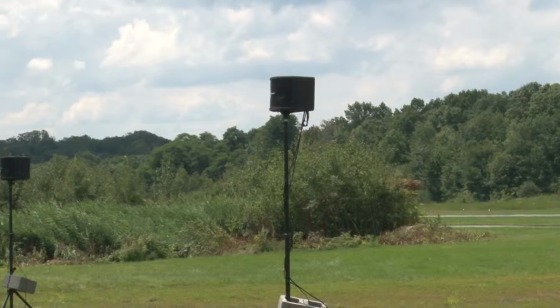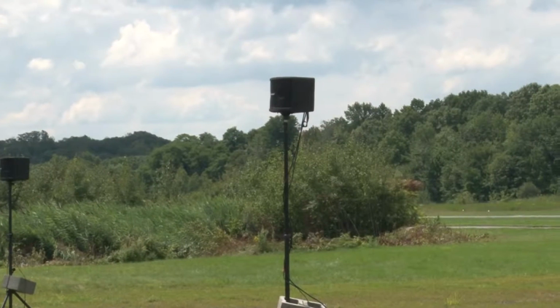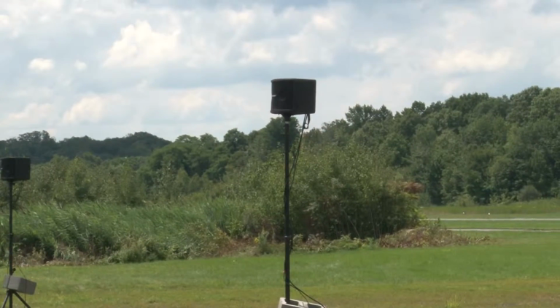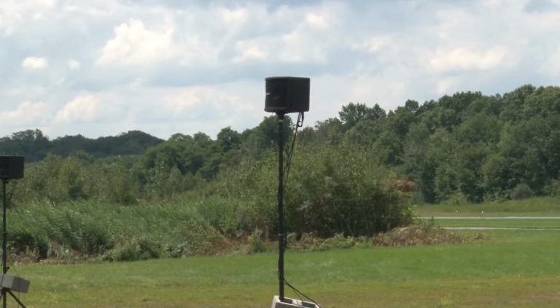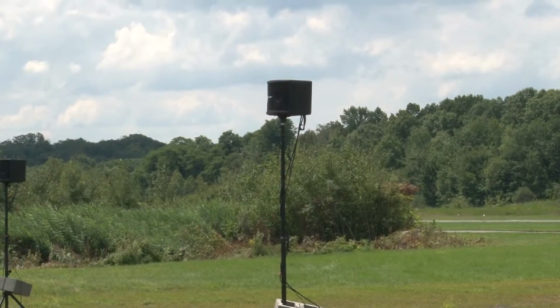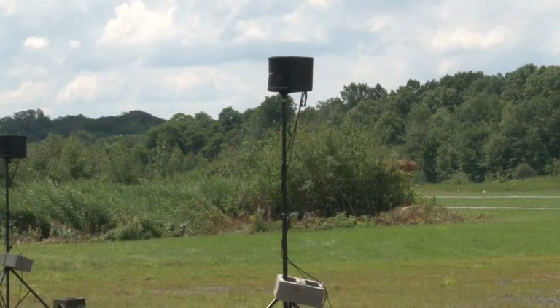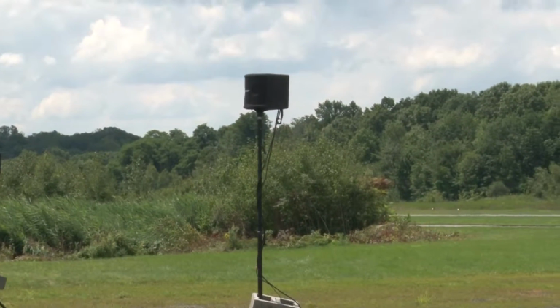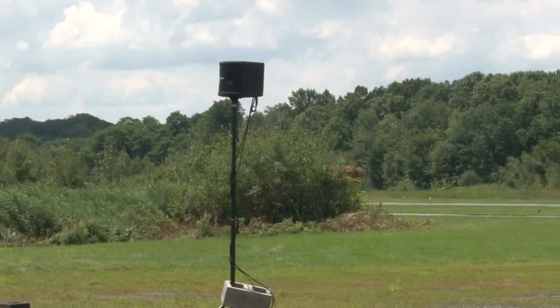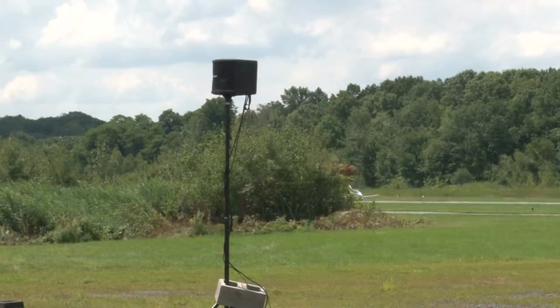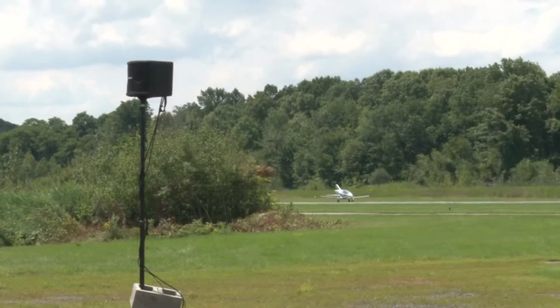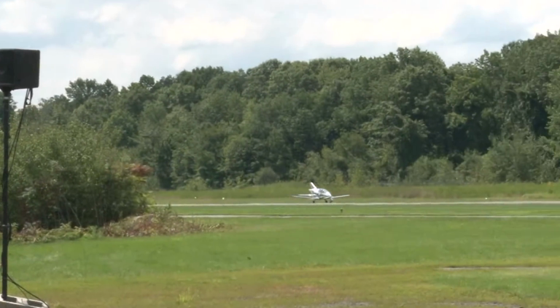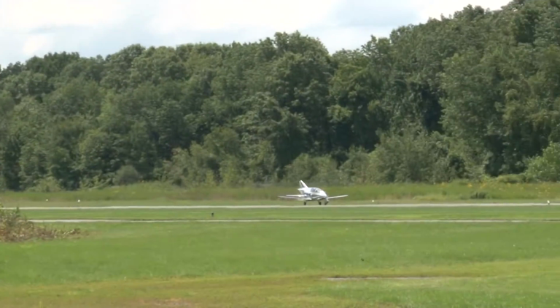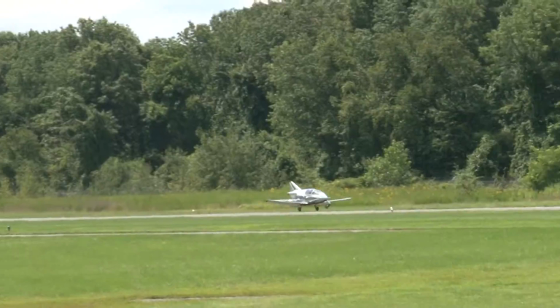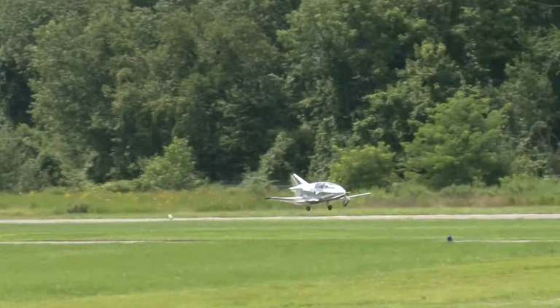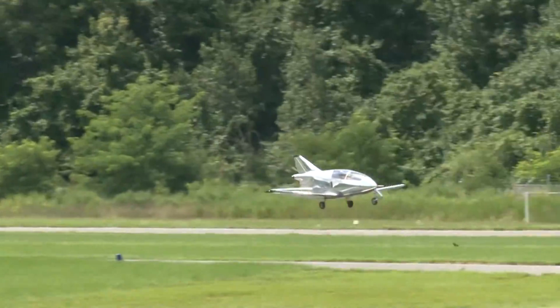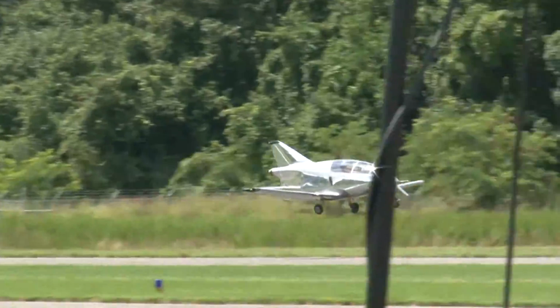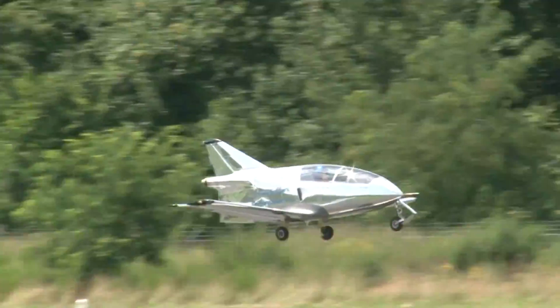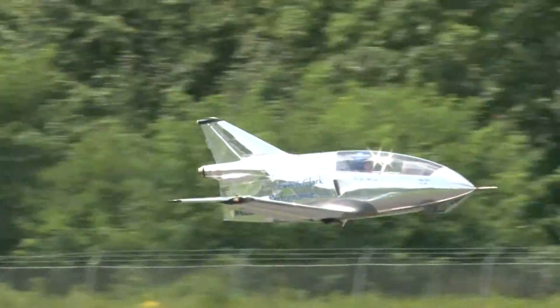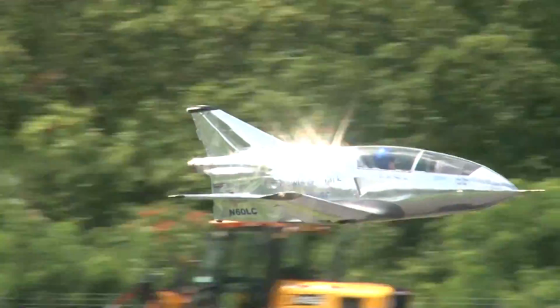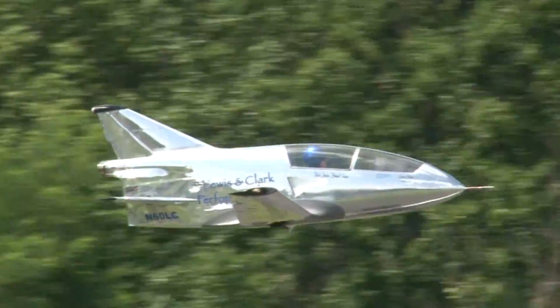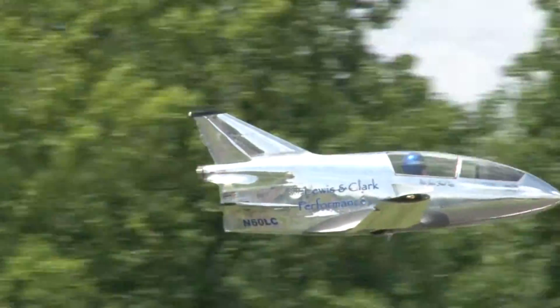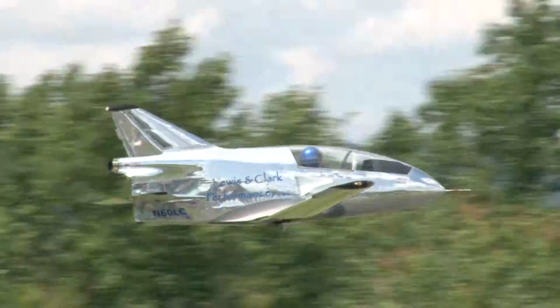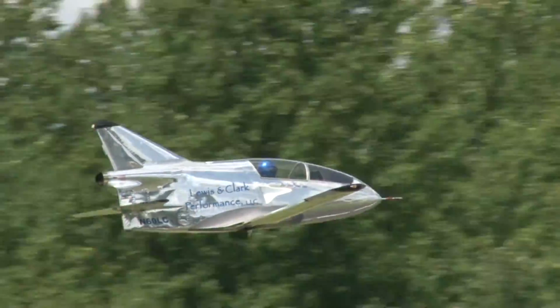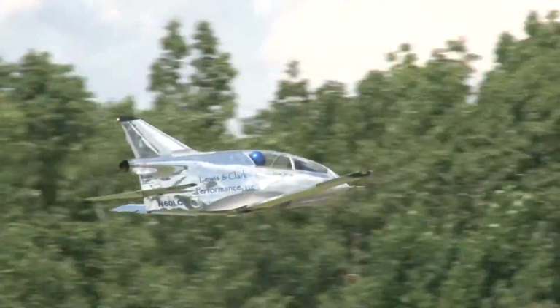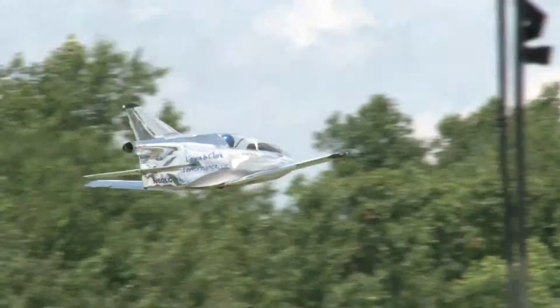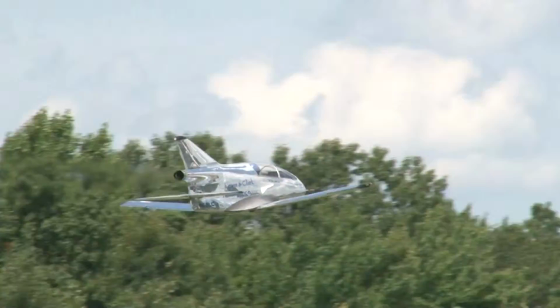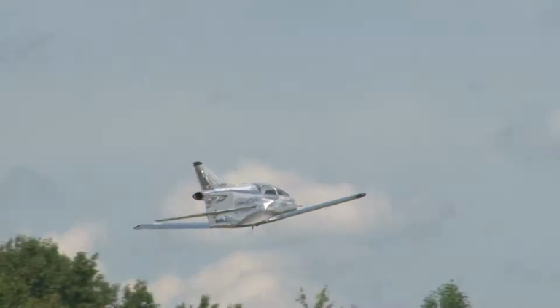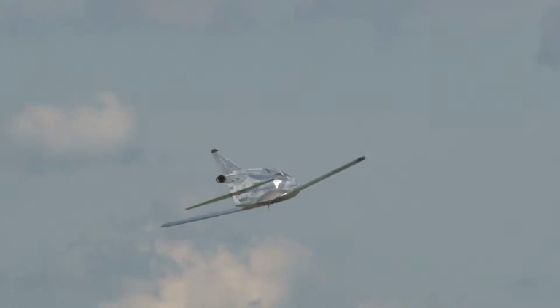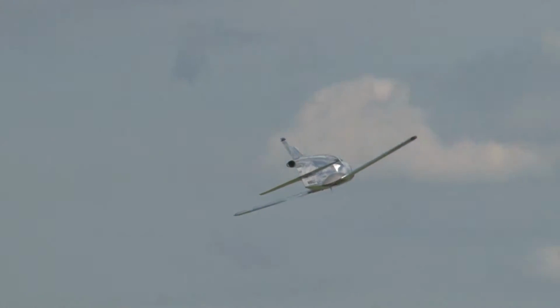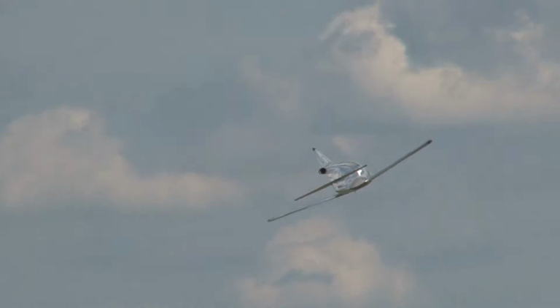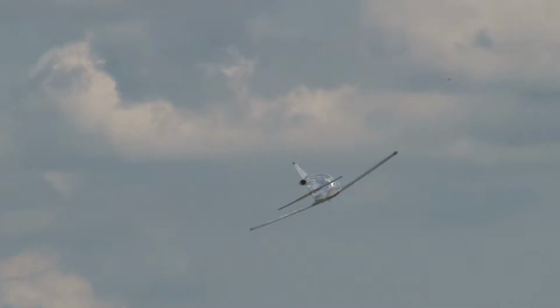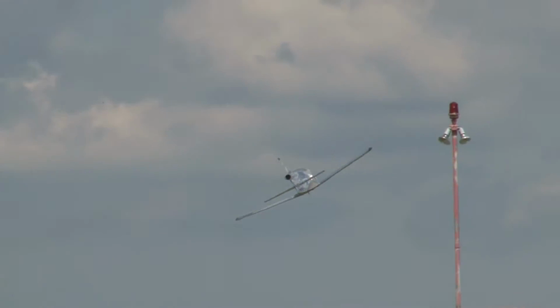They call it the FLS Microjet. On the takeoff roll. Look at that. On the takeoff roll — Justin Smith in the FLS Microjet.